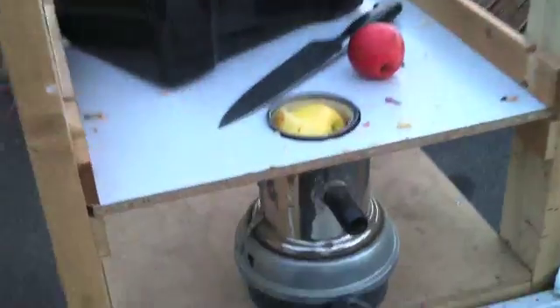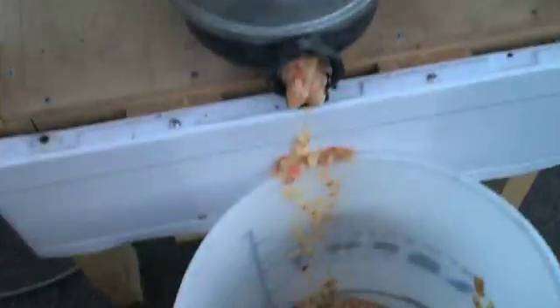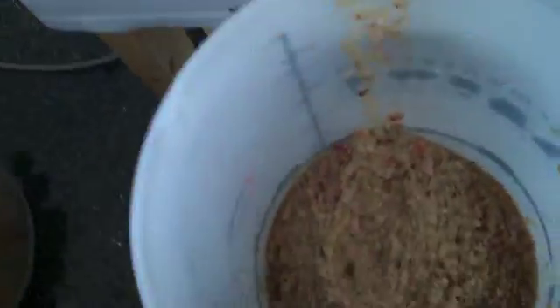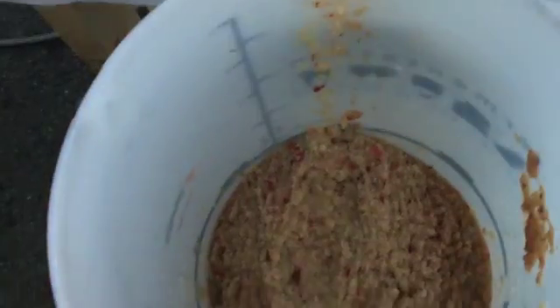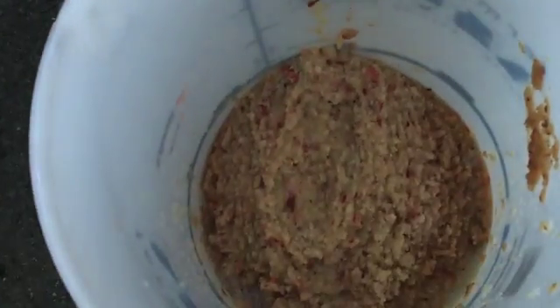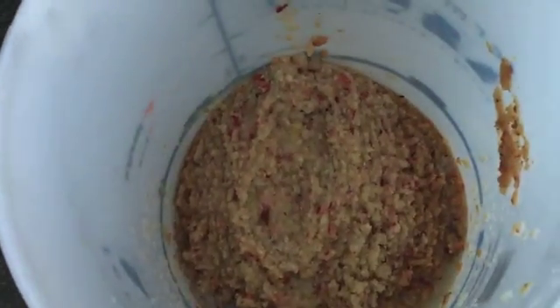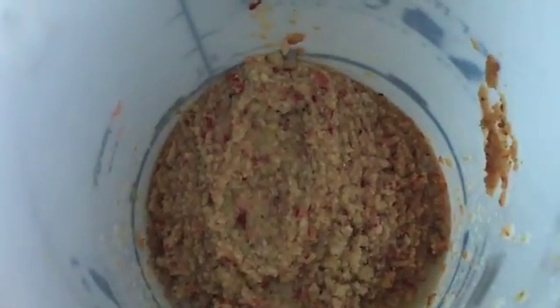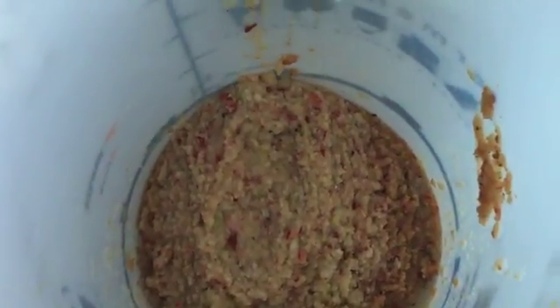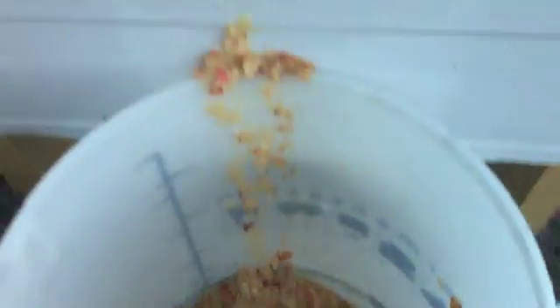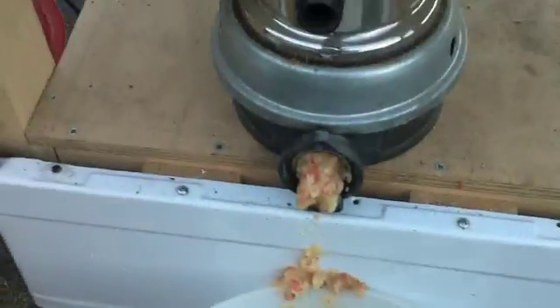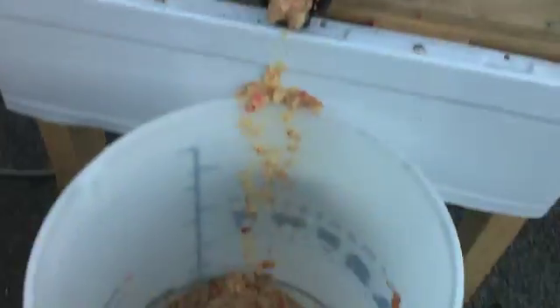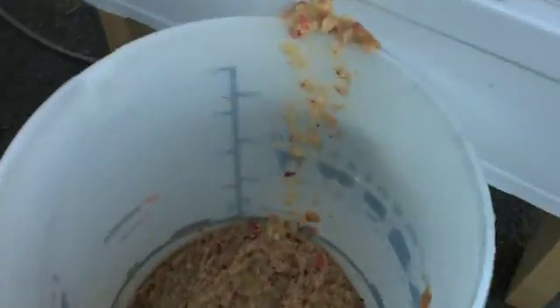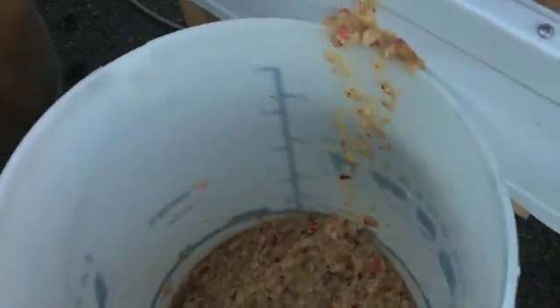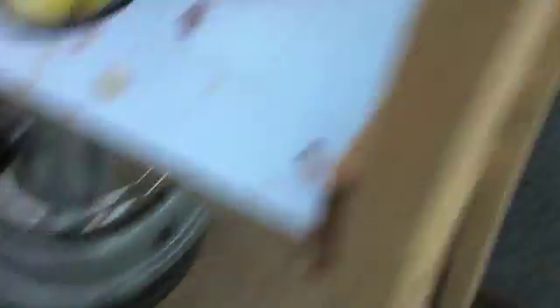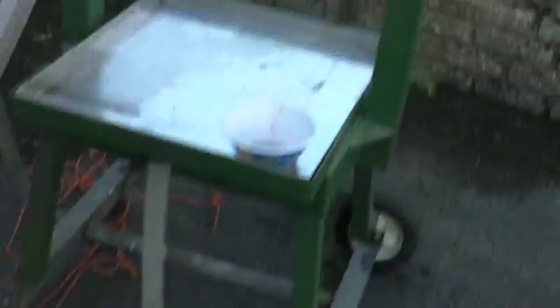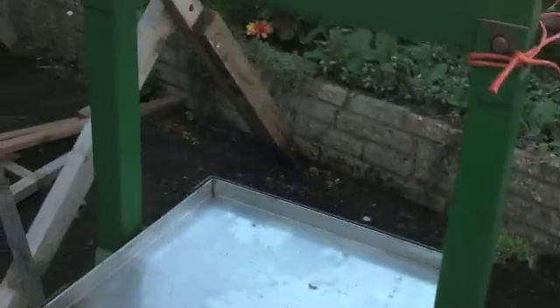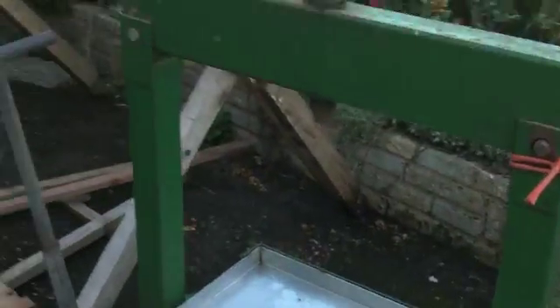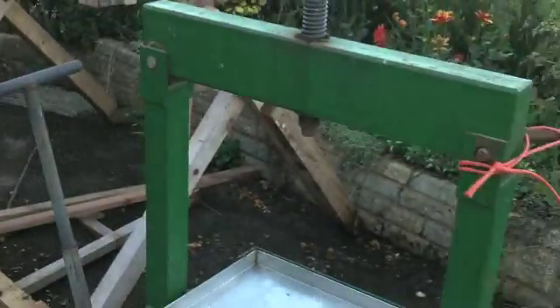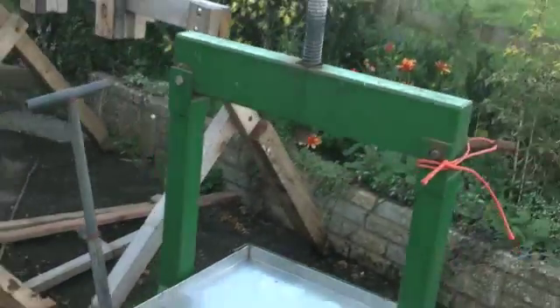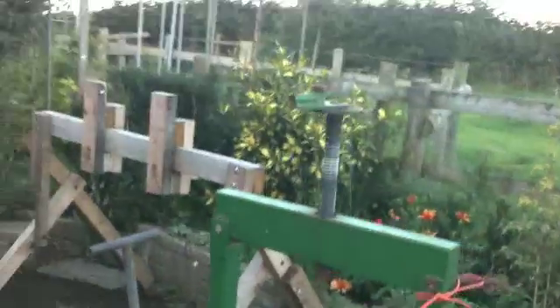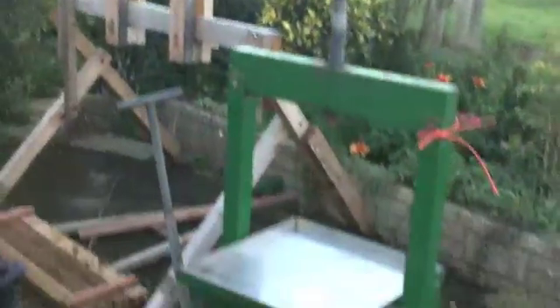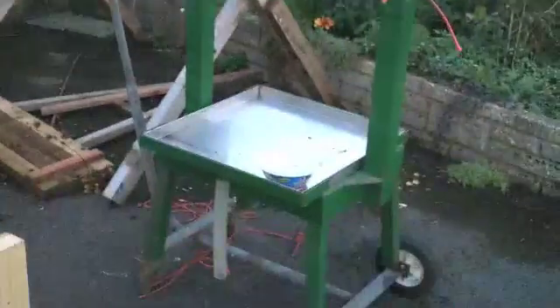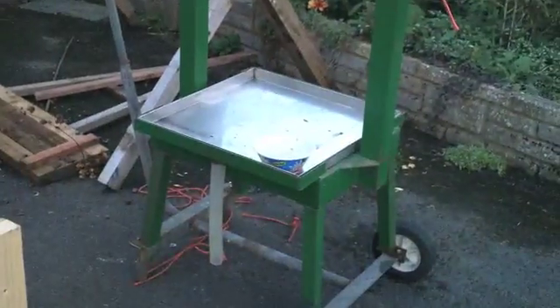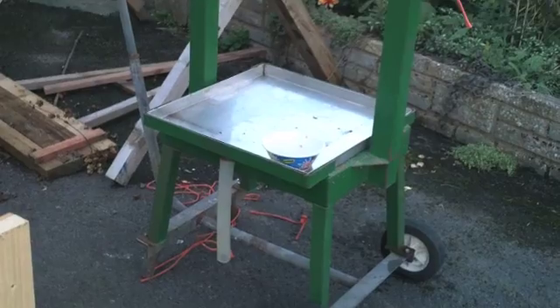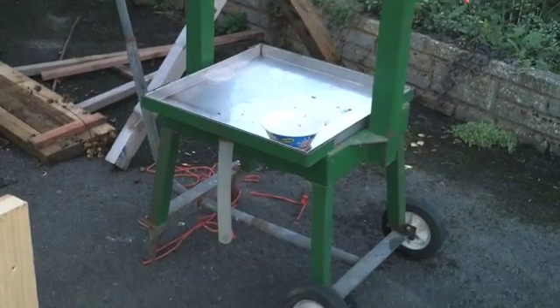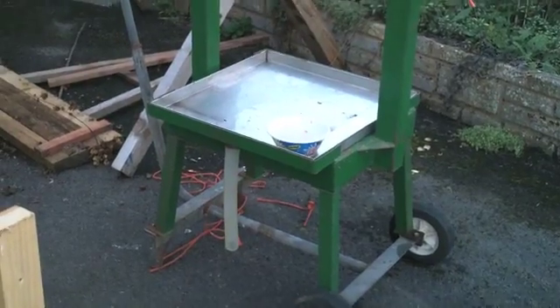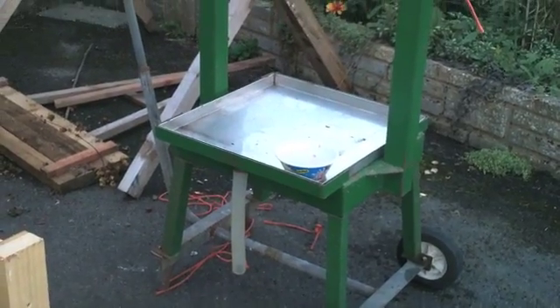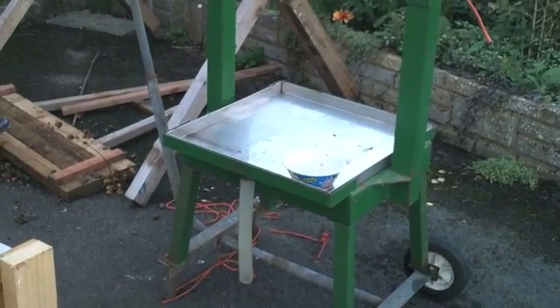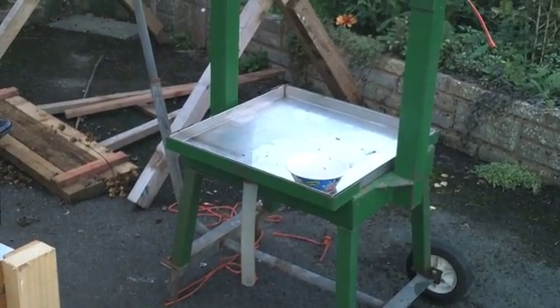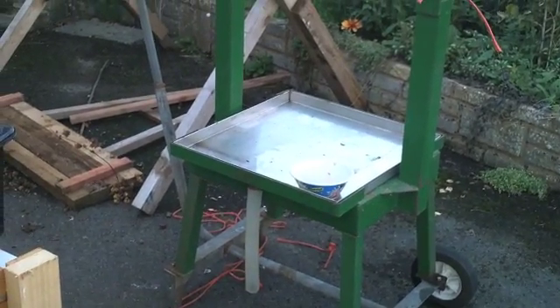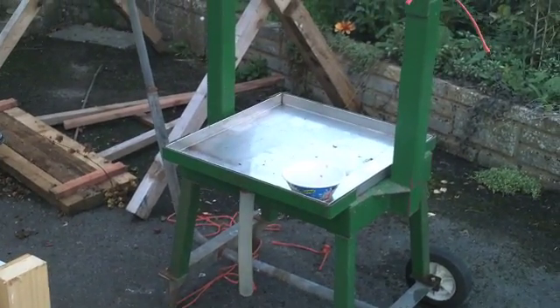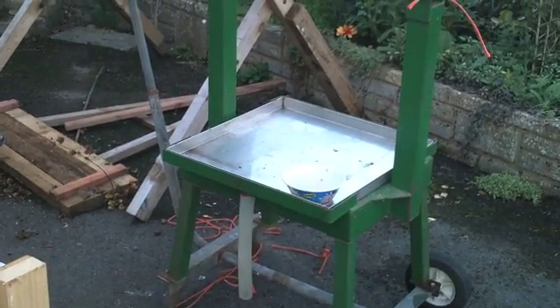So it works pretty well — you can see a nice load of pulp in there. Once I've got a bucket full, it's ready to go on to the next stage, which is the press, courtesy of Stephen Tuck. Here's his old one. Cheers, Stephen.